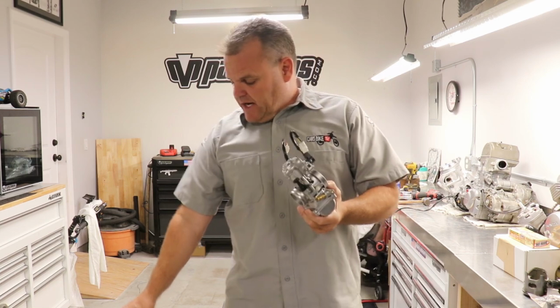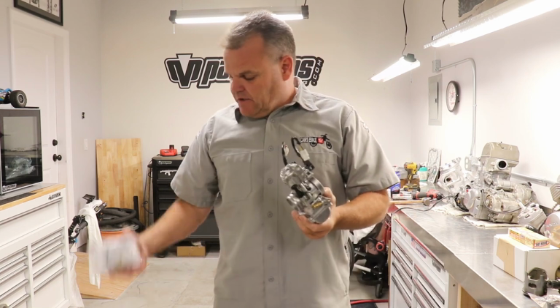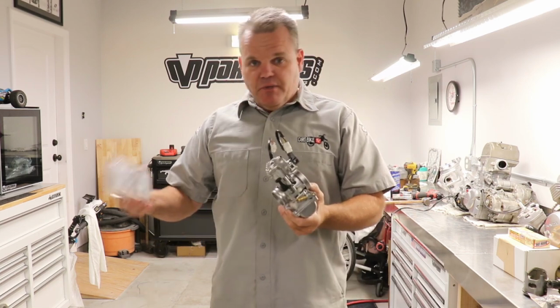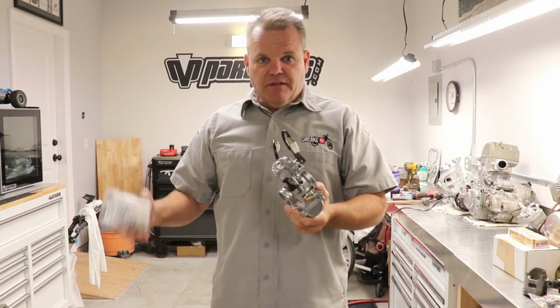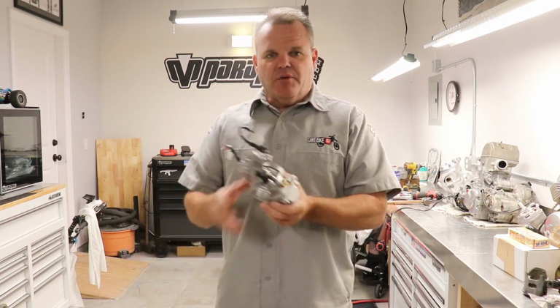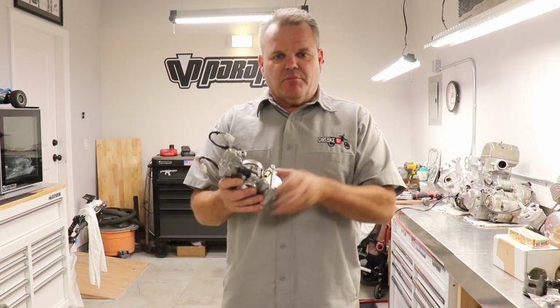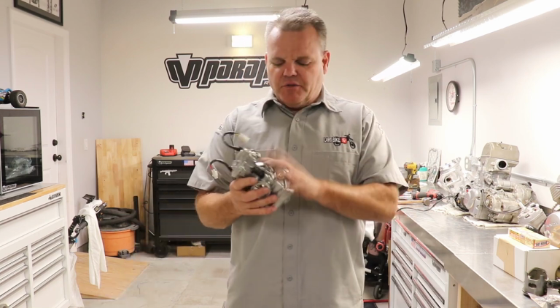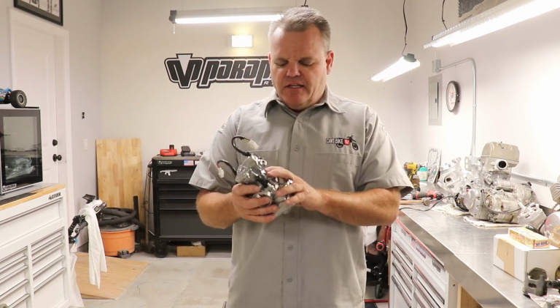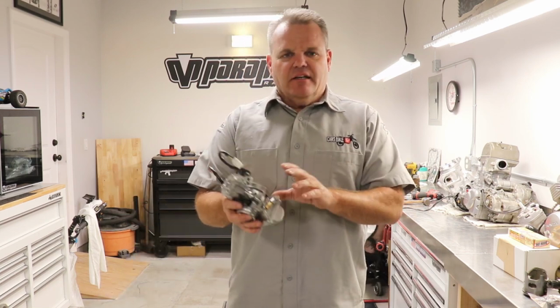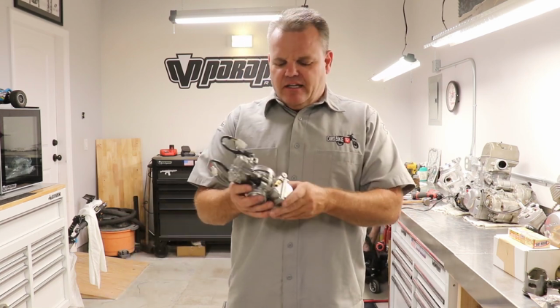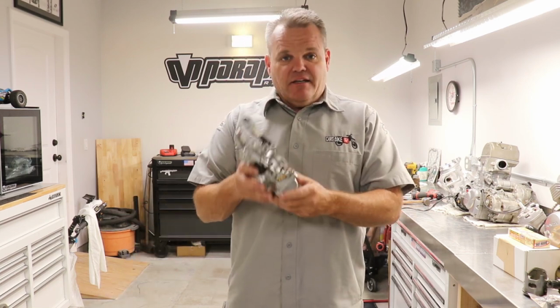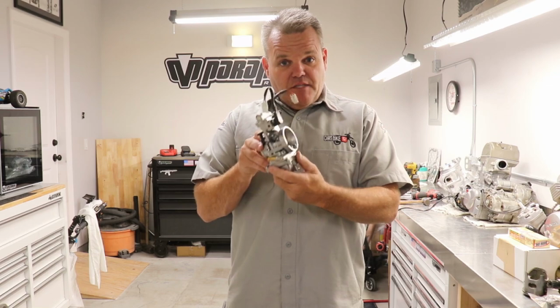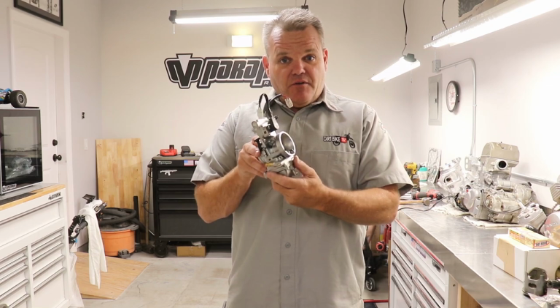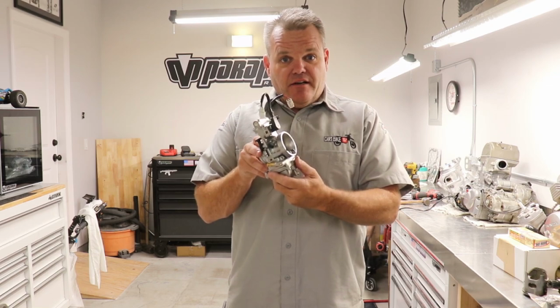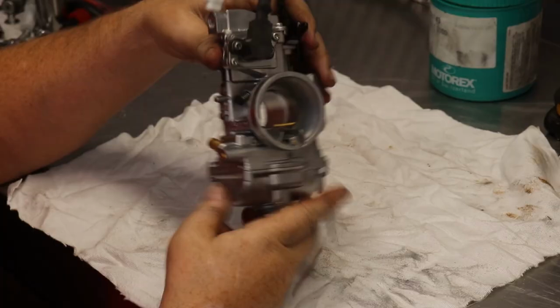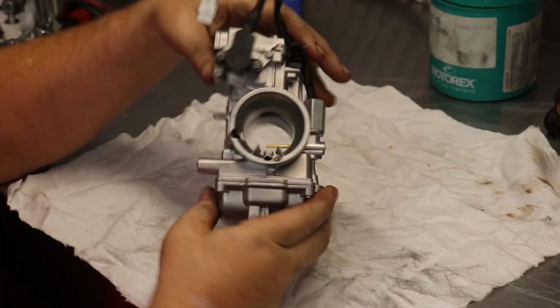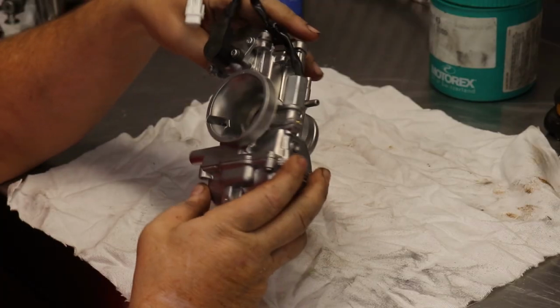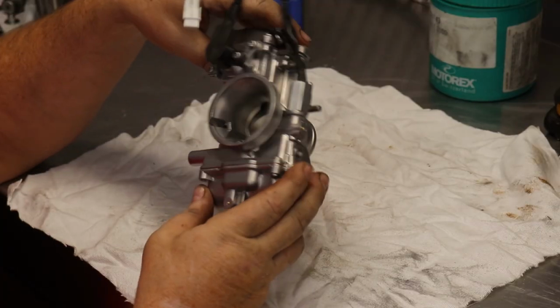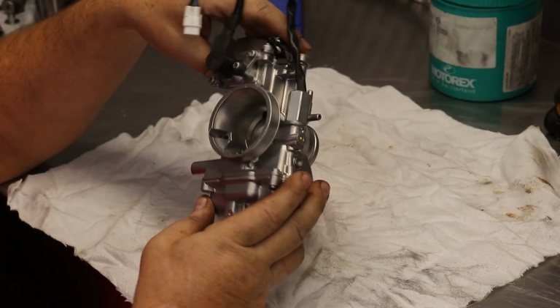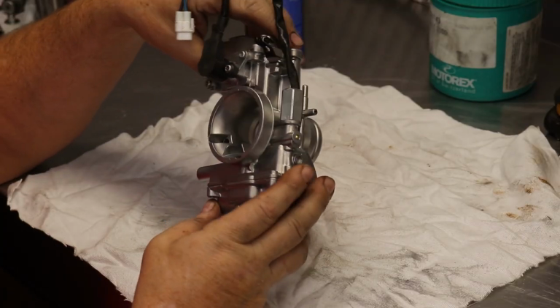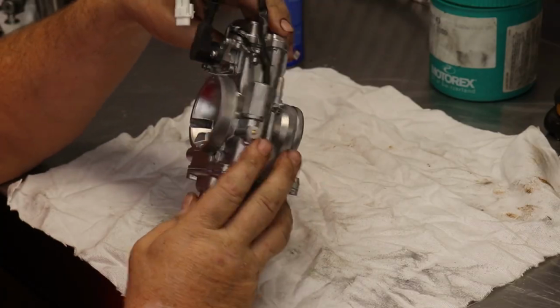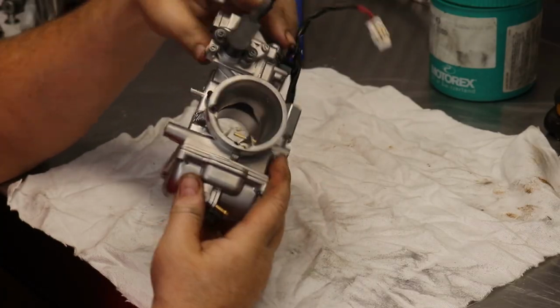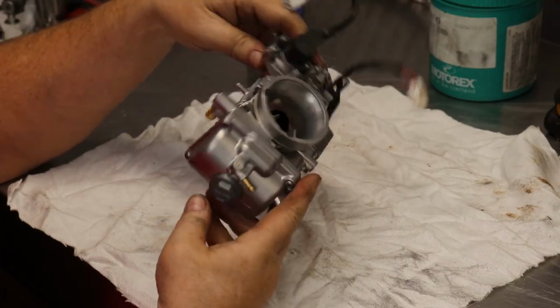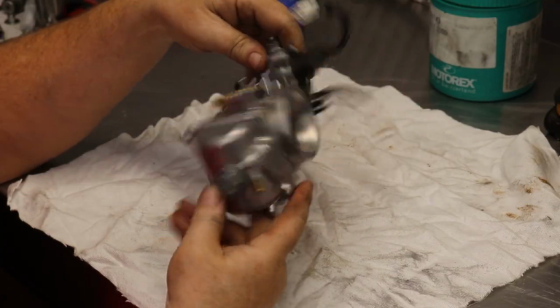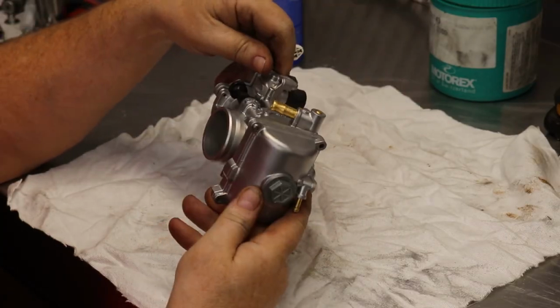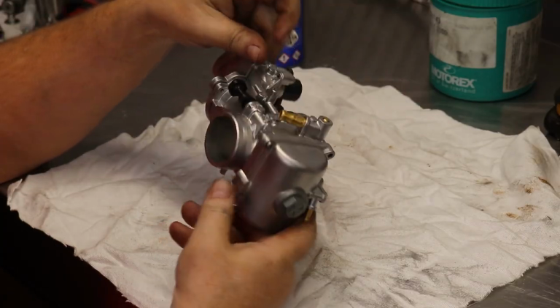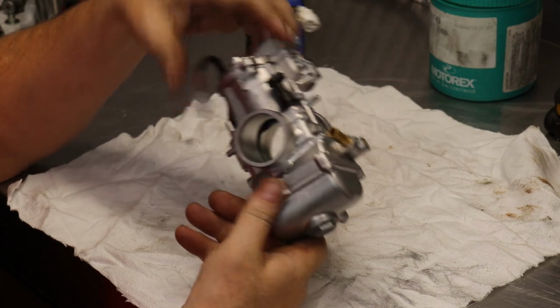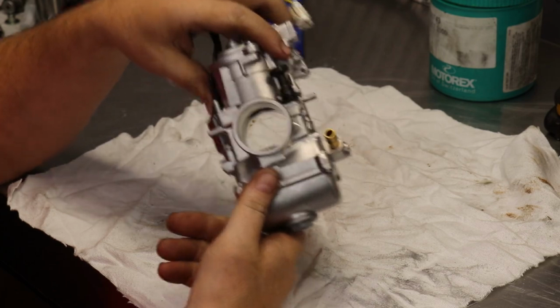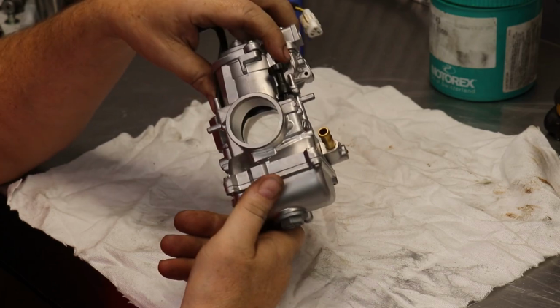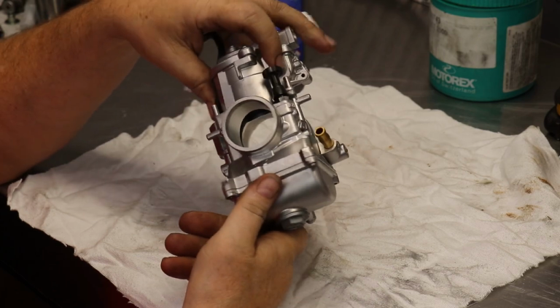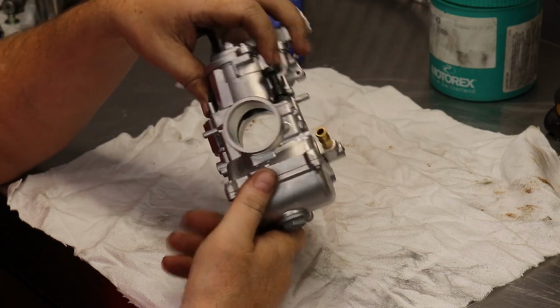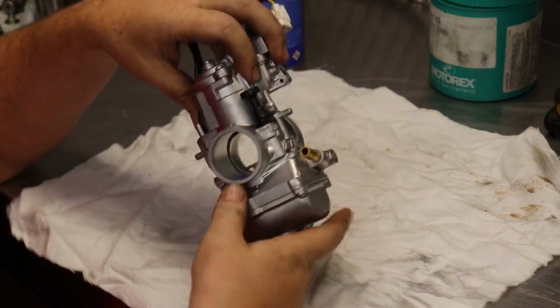Brad's going to rebuild it, put in the proper jetting, and give you some tips on it right now. This carburetor has been vapor blasted, so we're going to take it apart, give it a good cleaning, and put it back together.